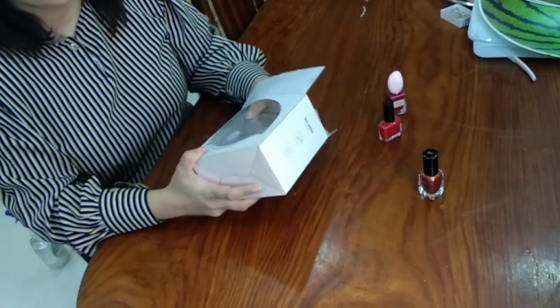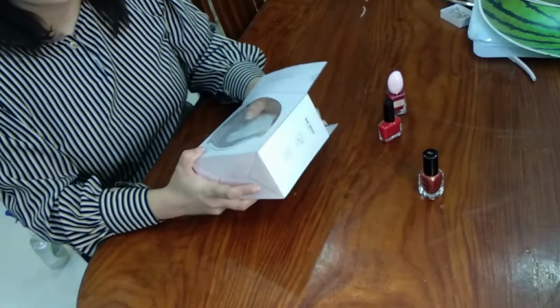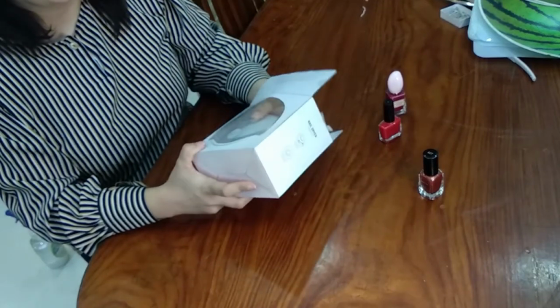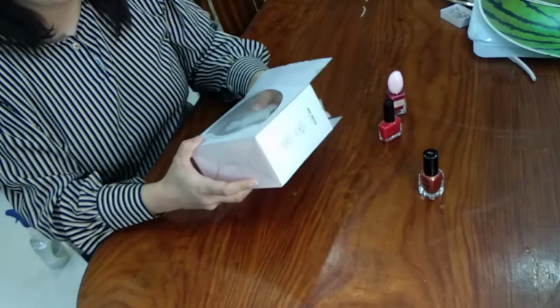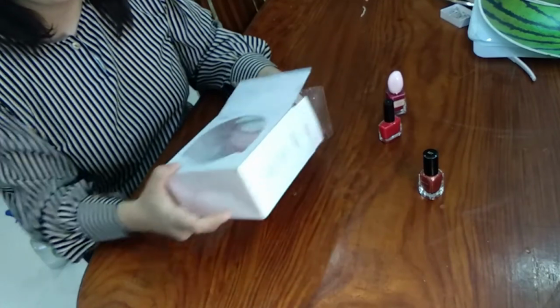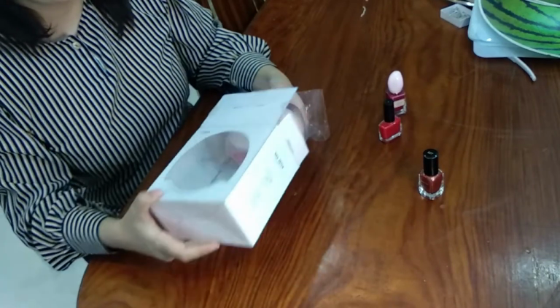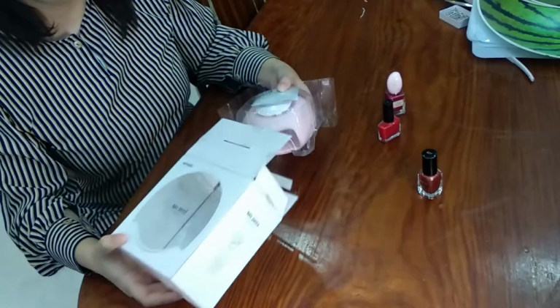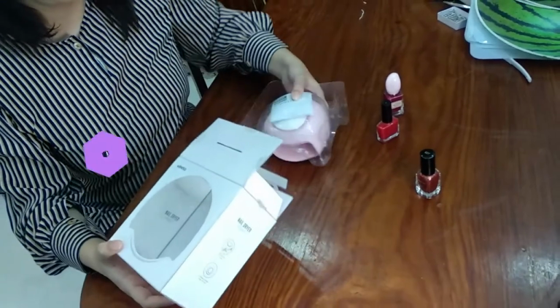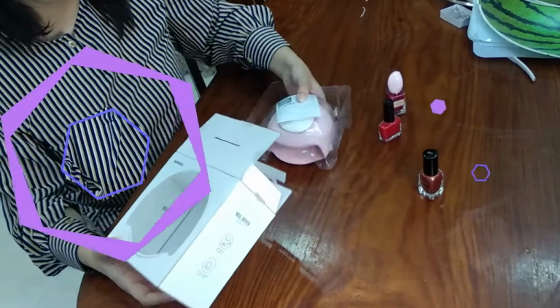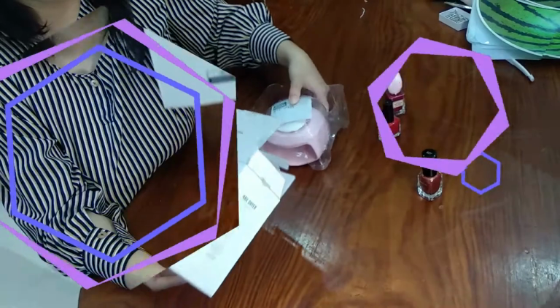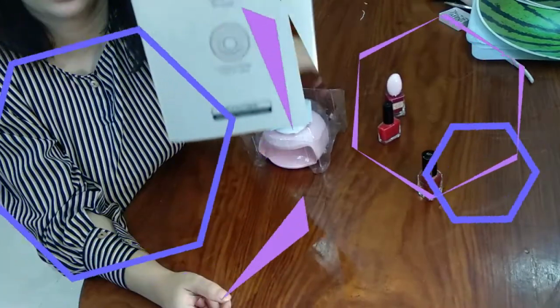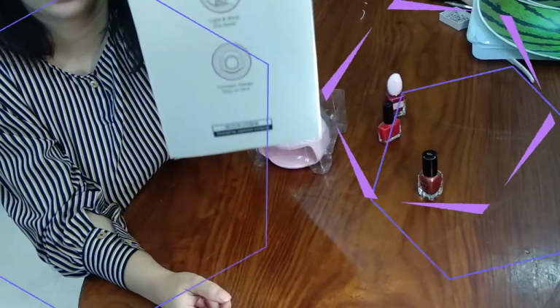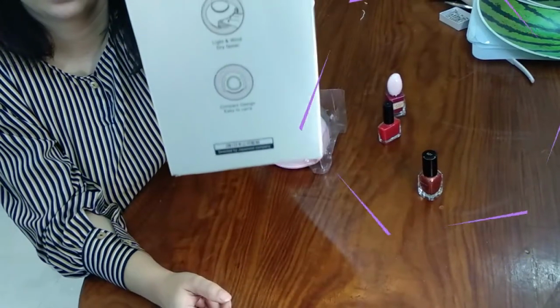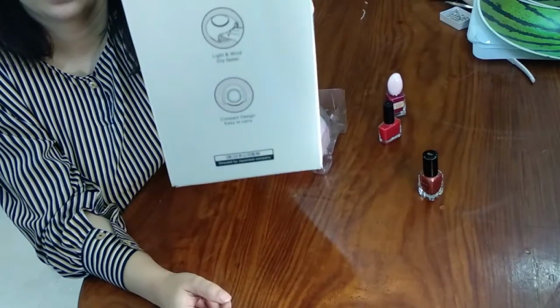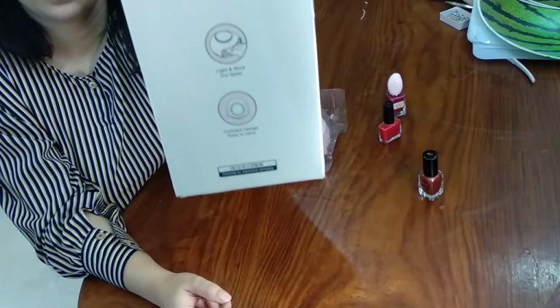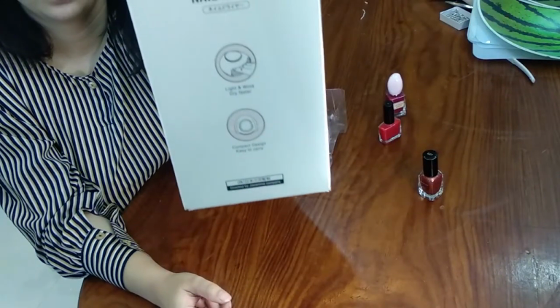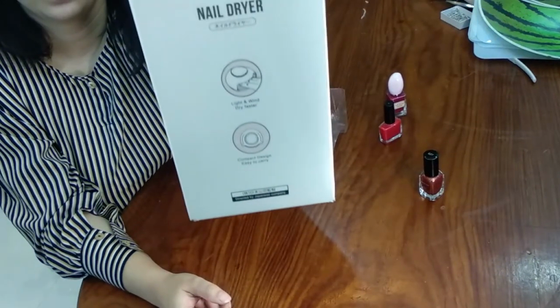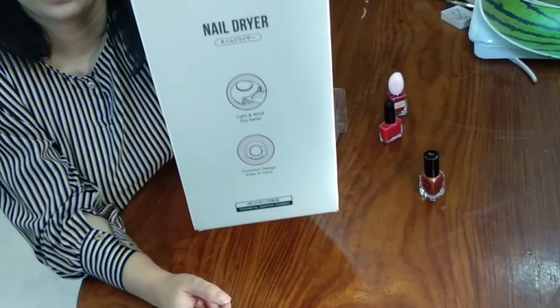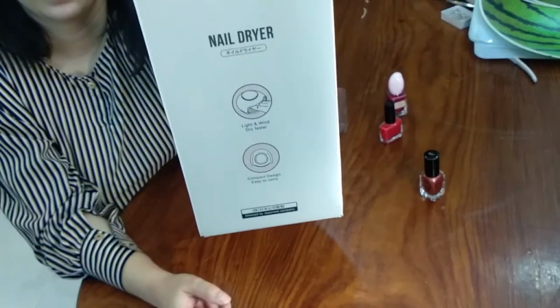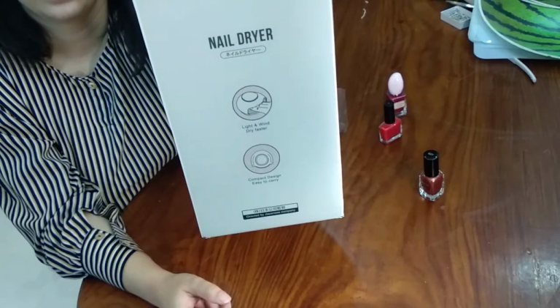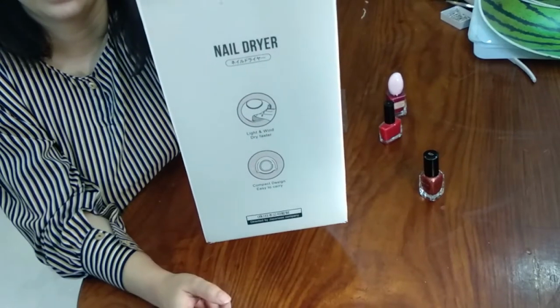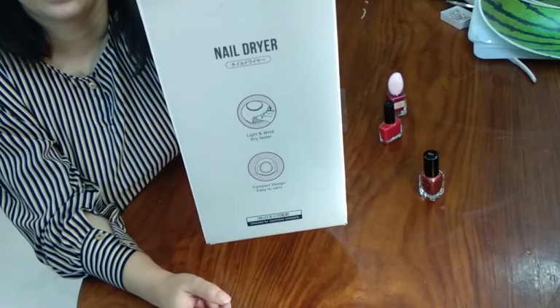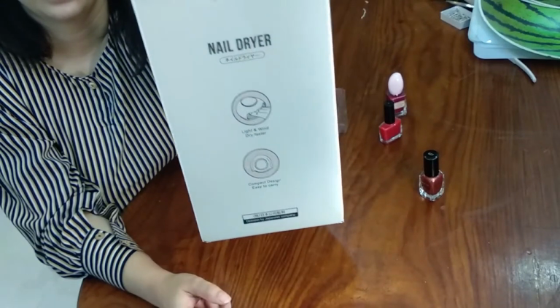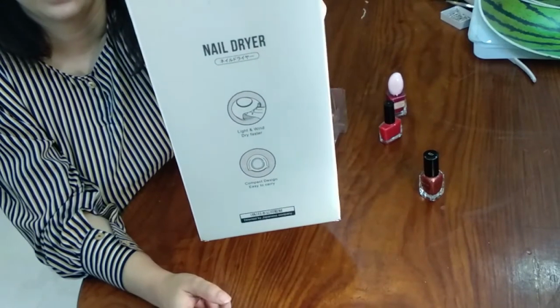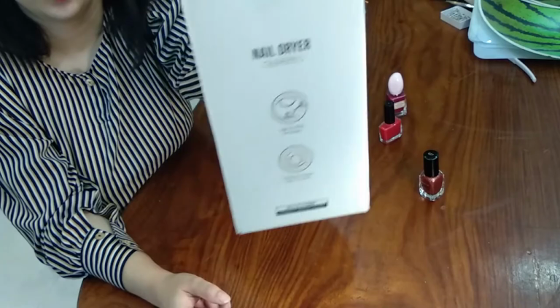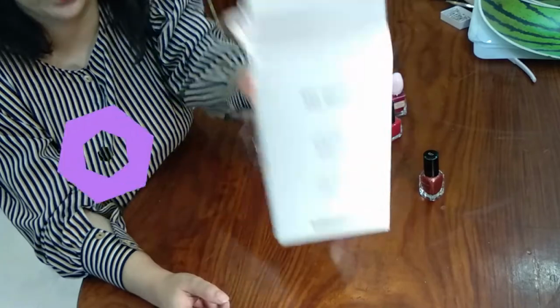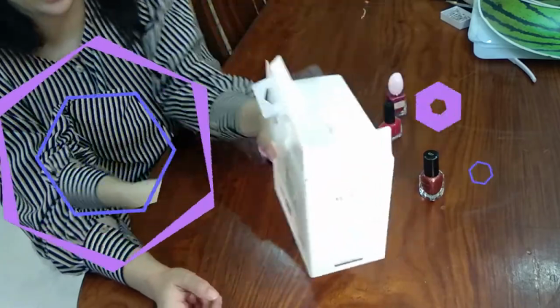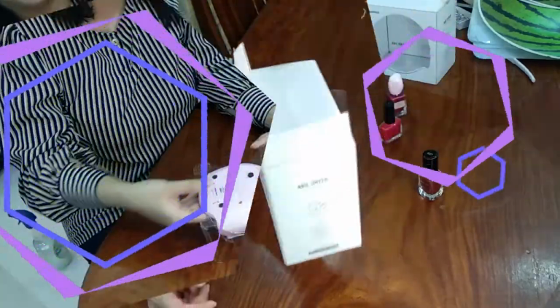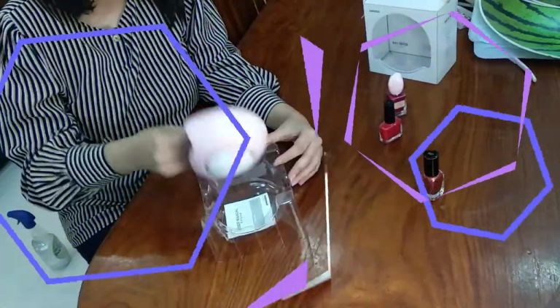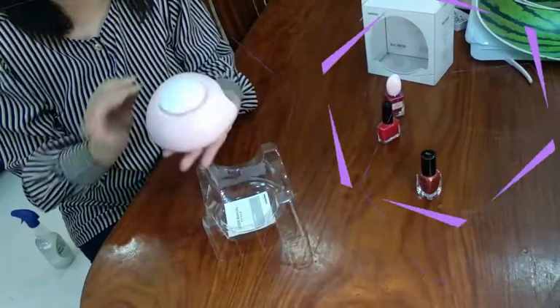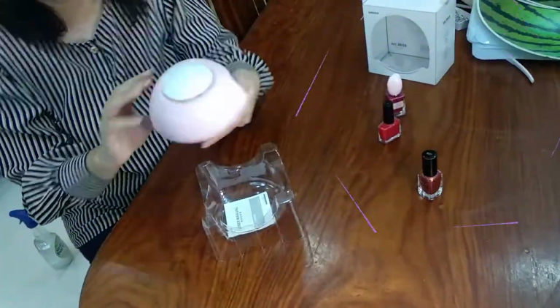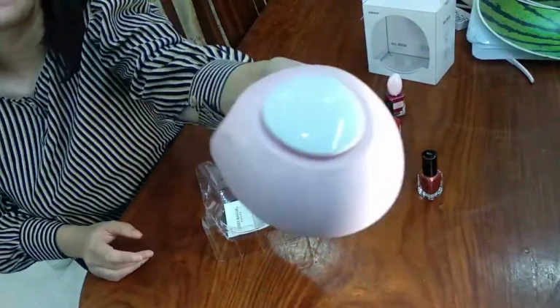In the packaging we can see two things: one is the device and the second is the manual. We don't need to read the manual — all the instructions are on the box.